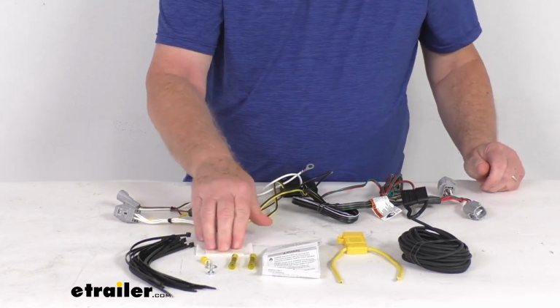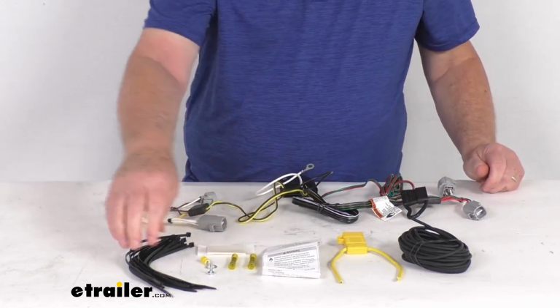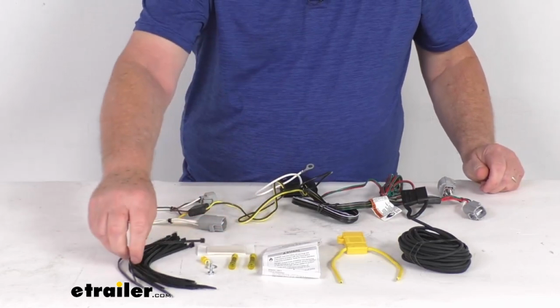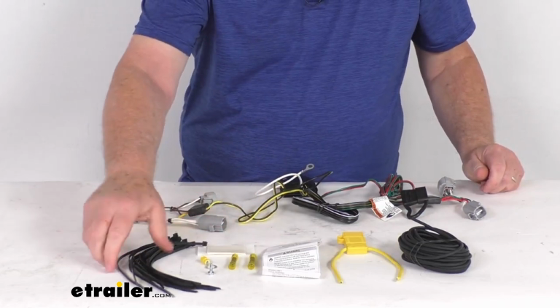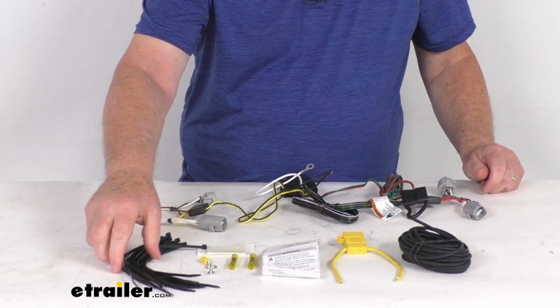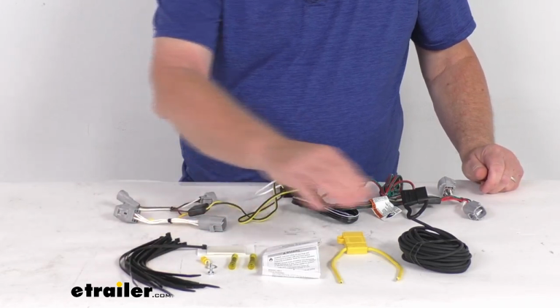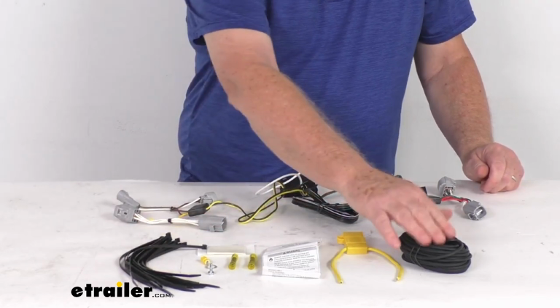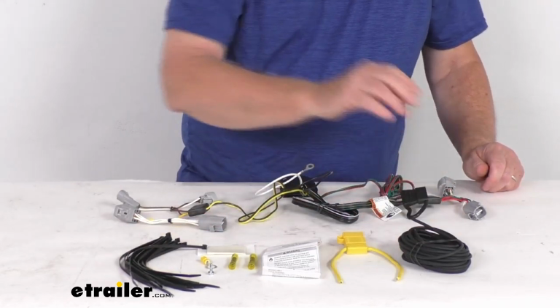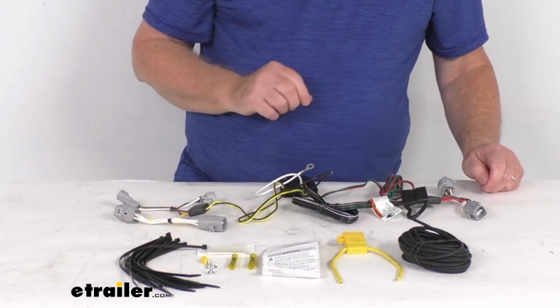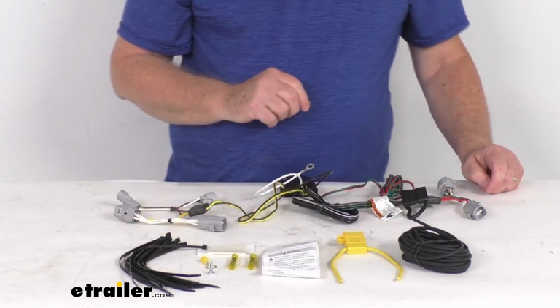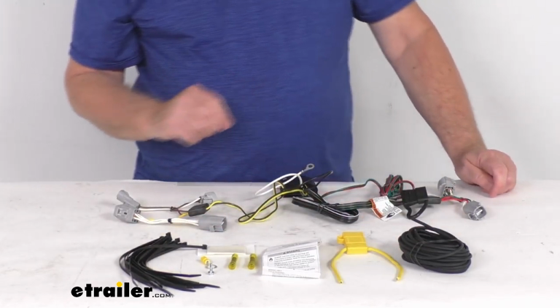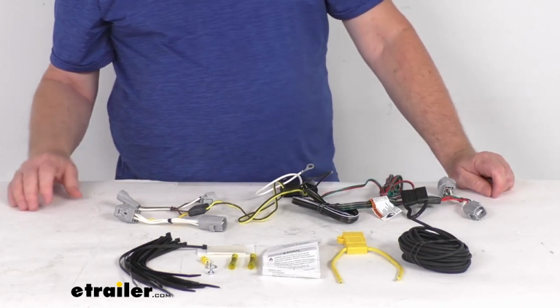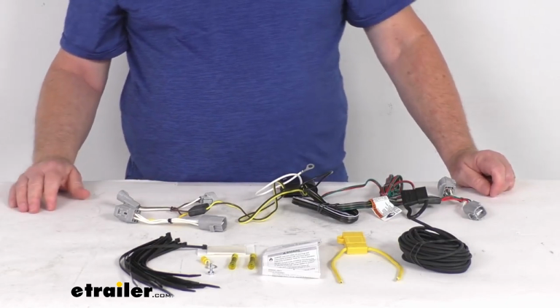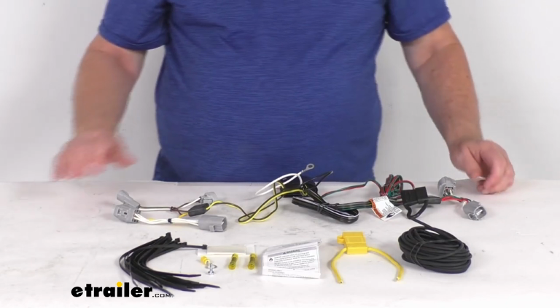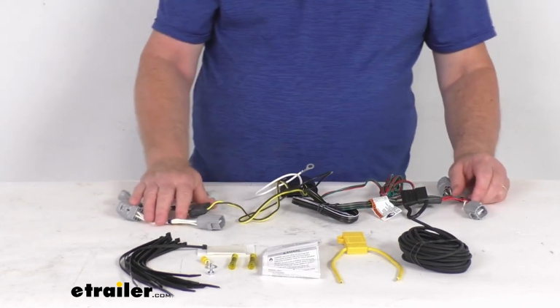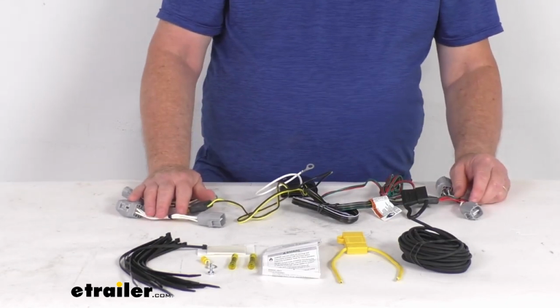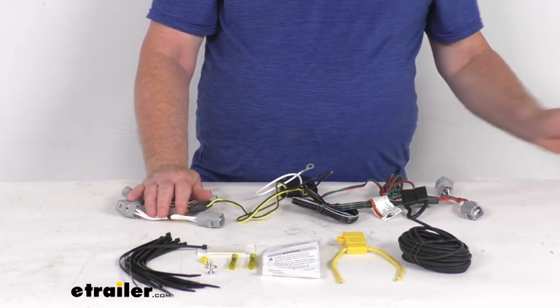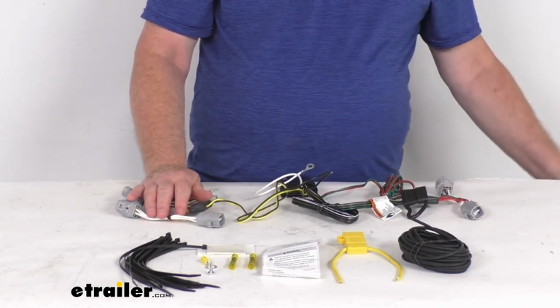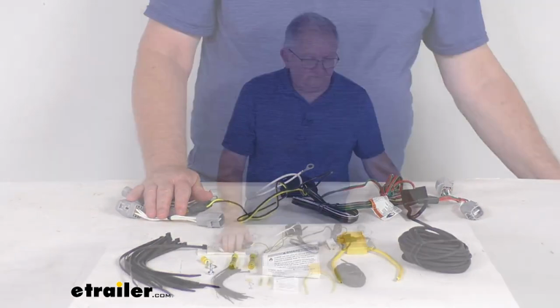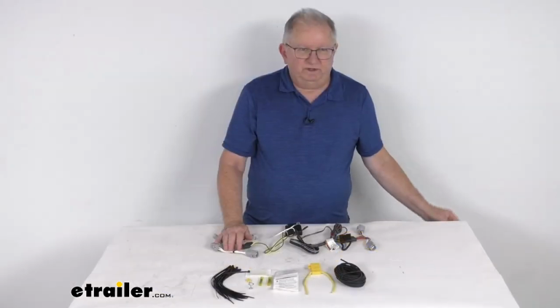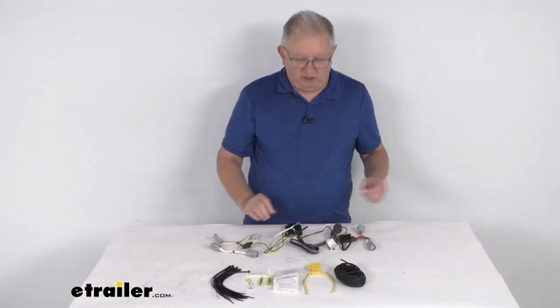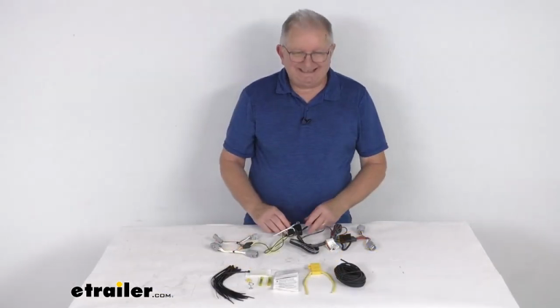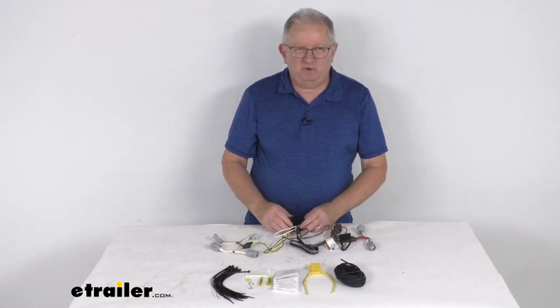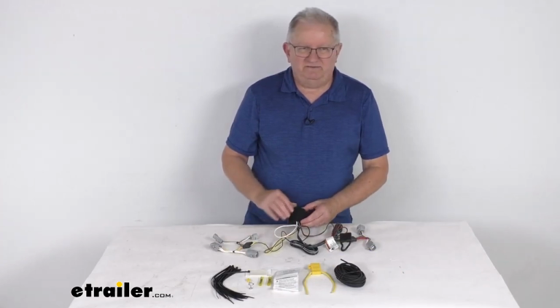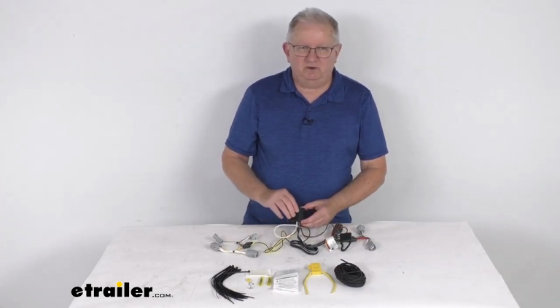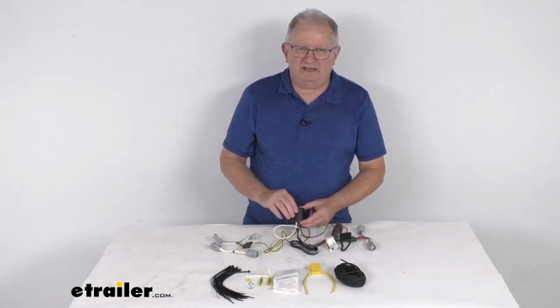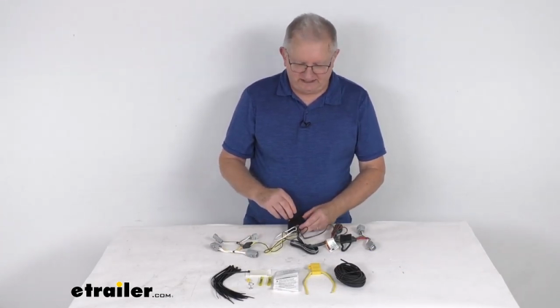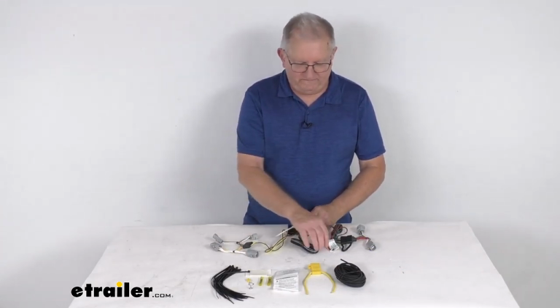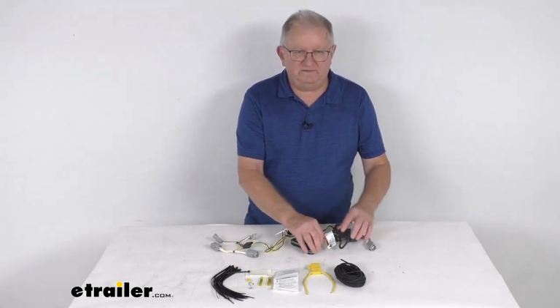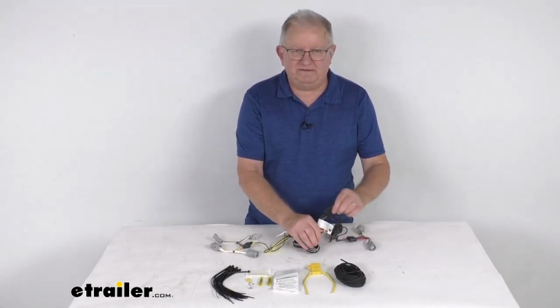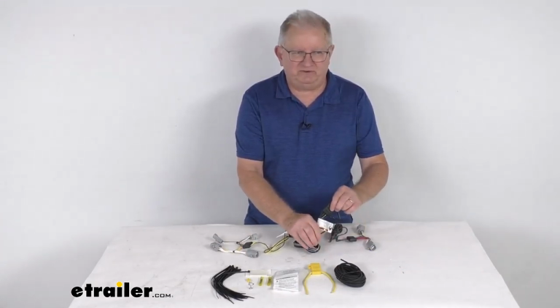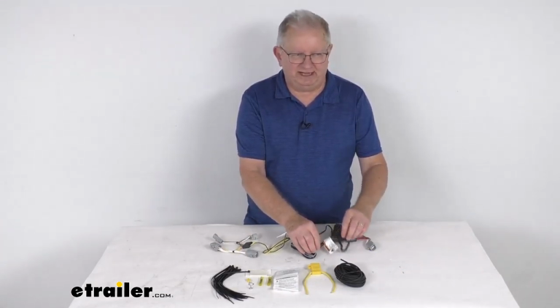They do give you some extra cable ties to take up any slack in the wiring. That should do it for the review on this T1 vehicle wiring harness with the four-way flat trailer connector.